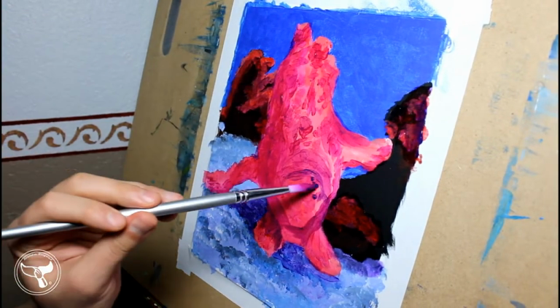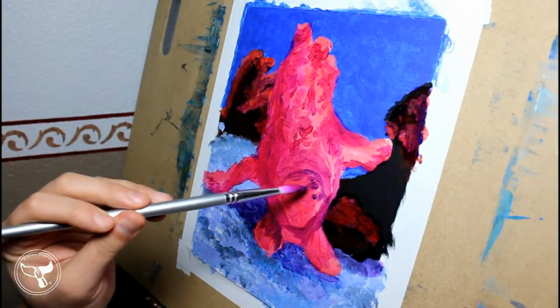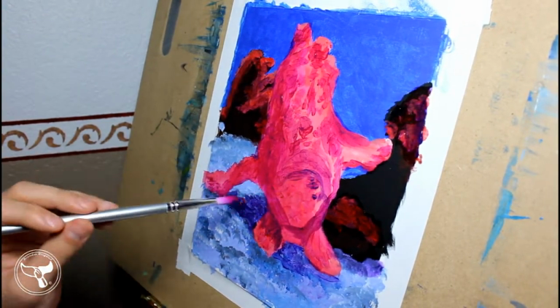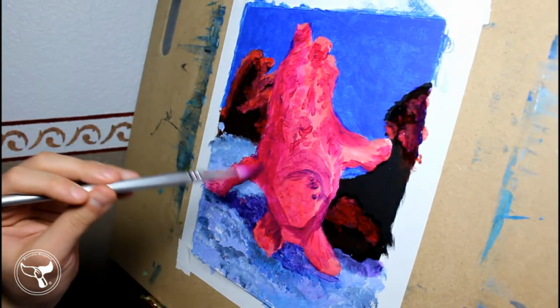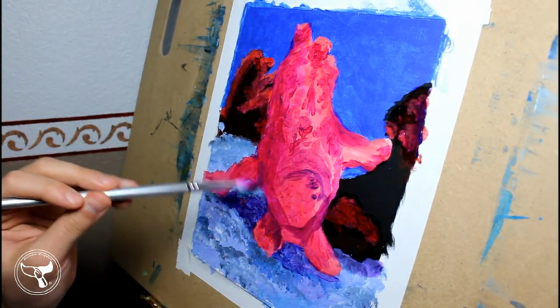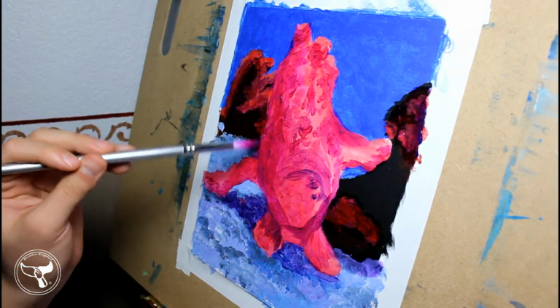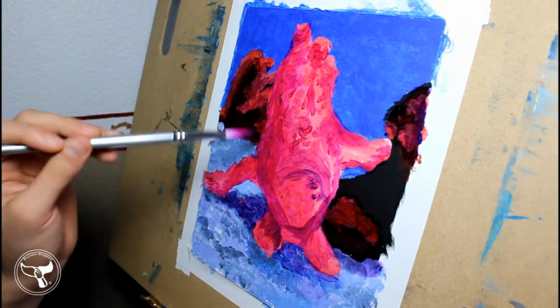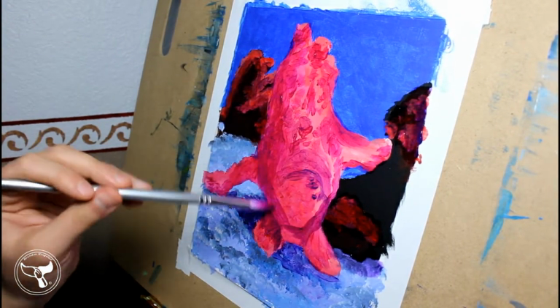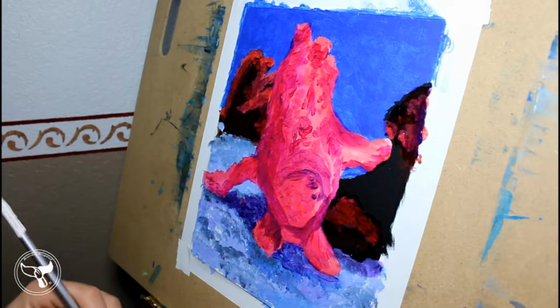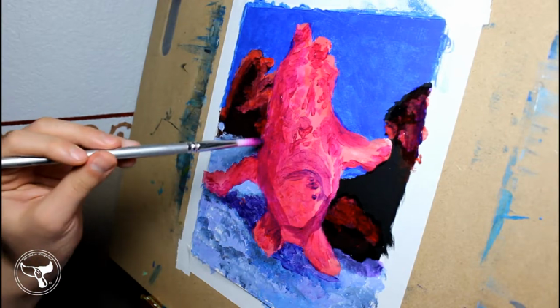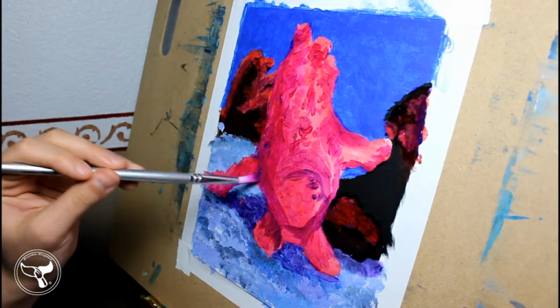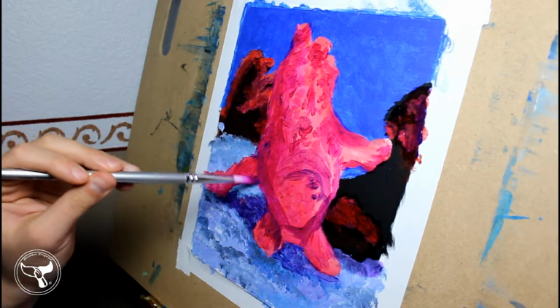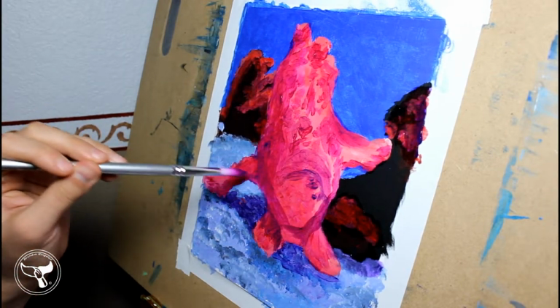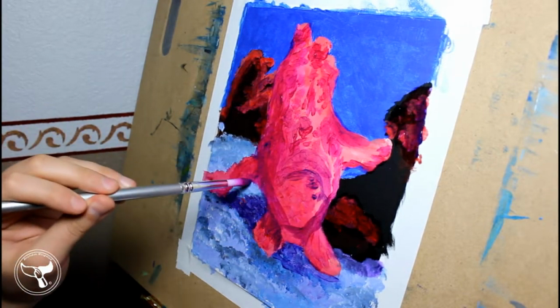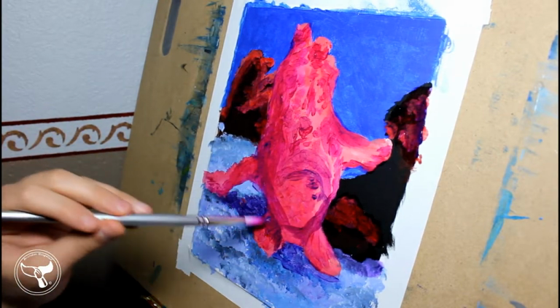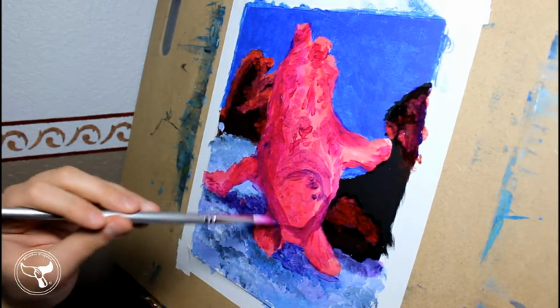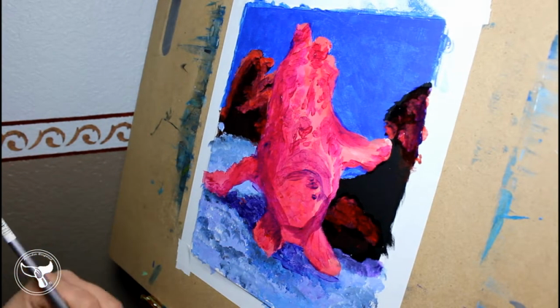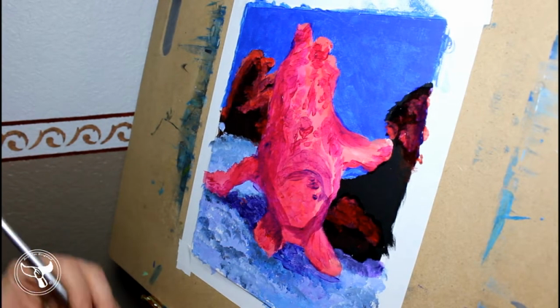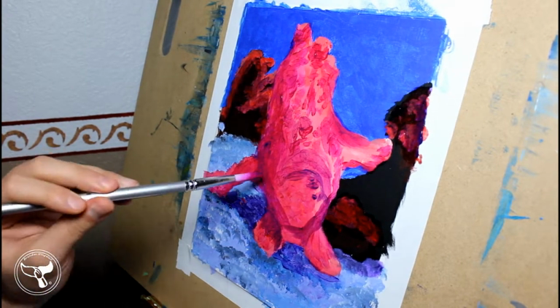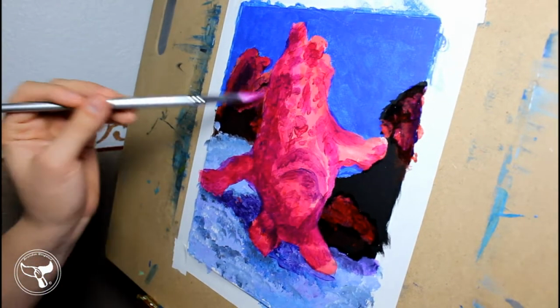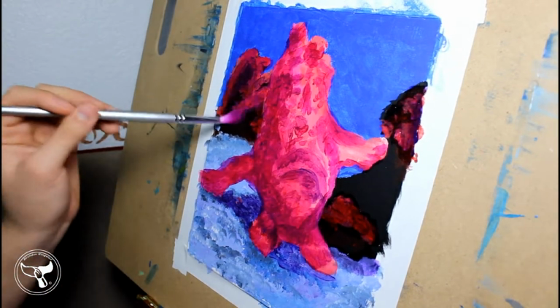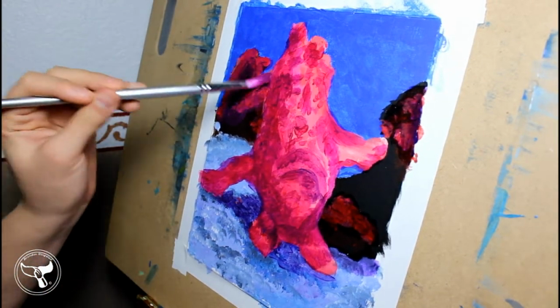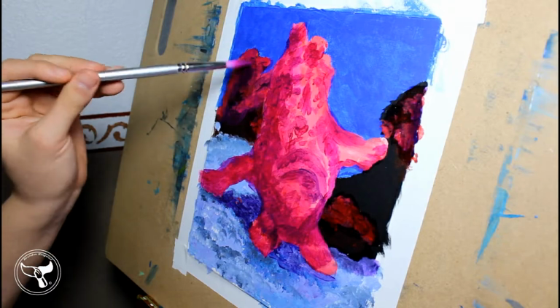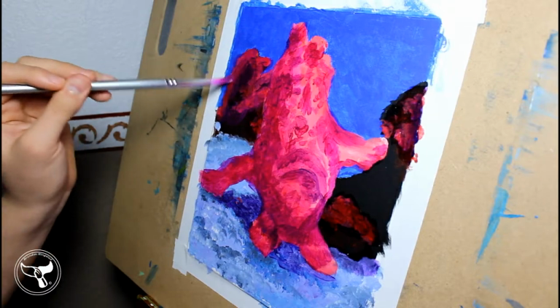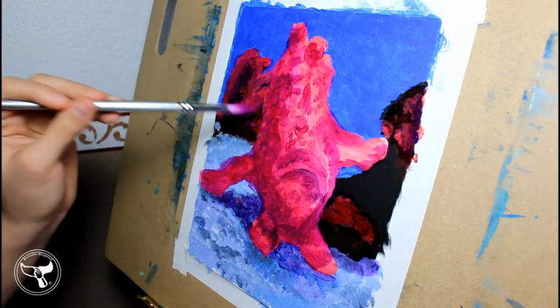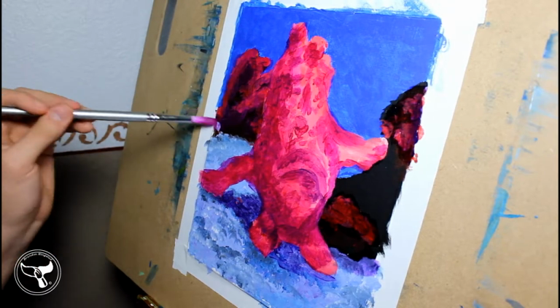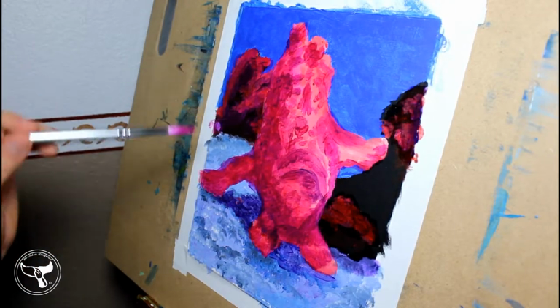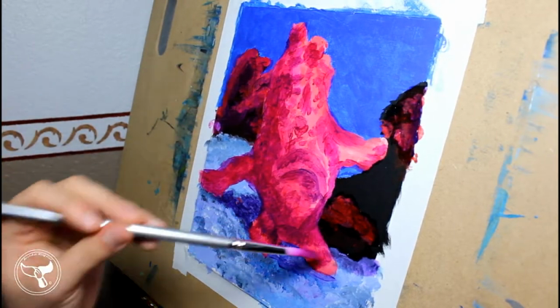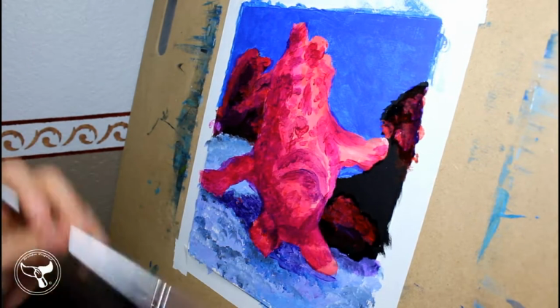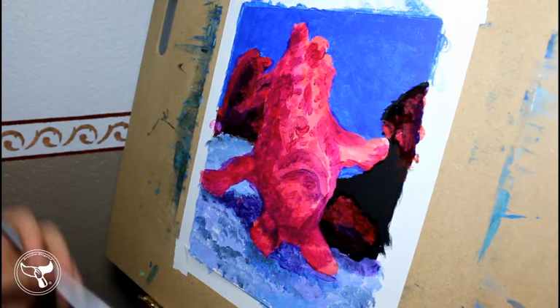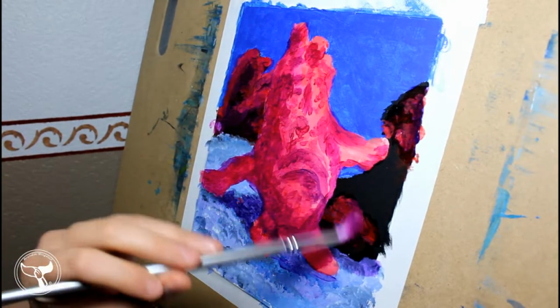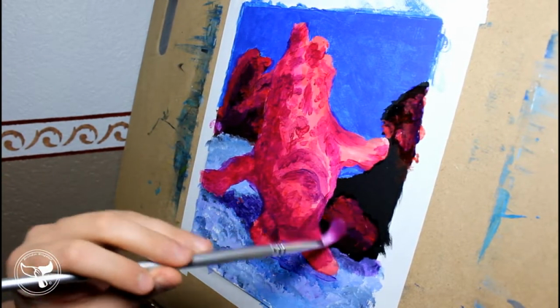Another special feature of this fish is a modified dorsal lure. This lure looks like a small shrimp swimming in the water. If this lure gets eaten or damaged, it can be regrown.